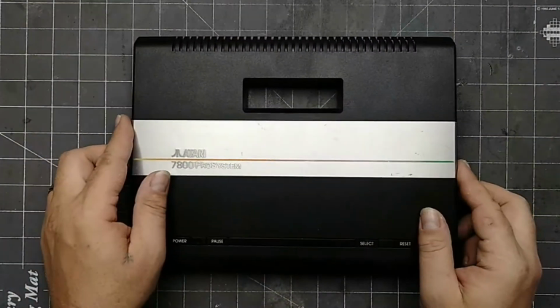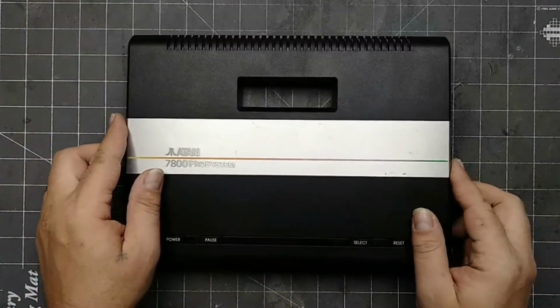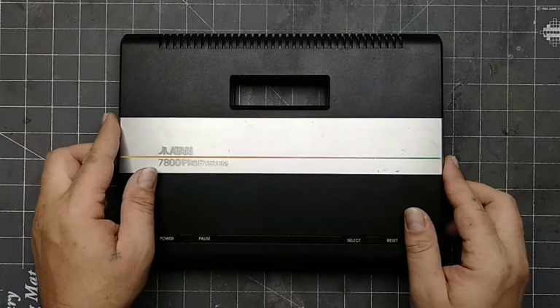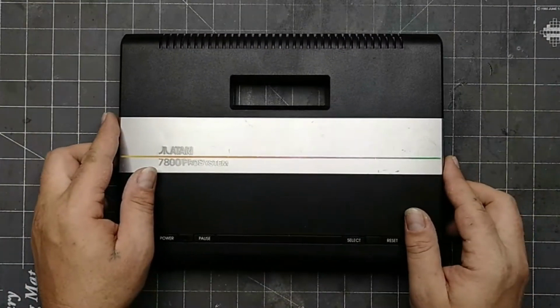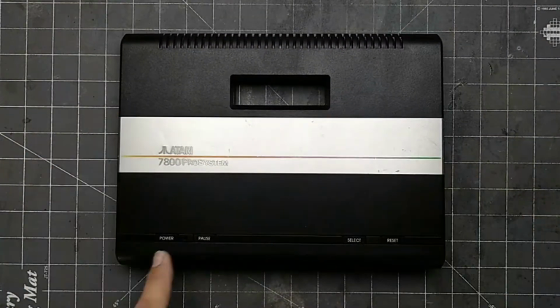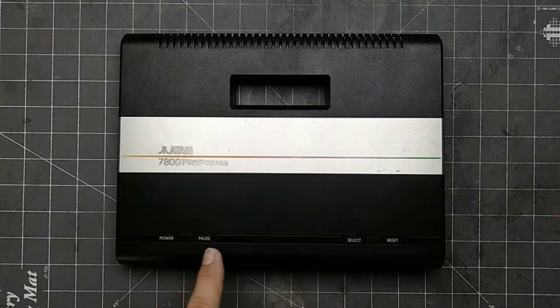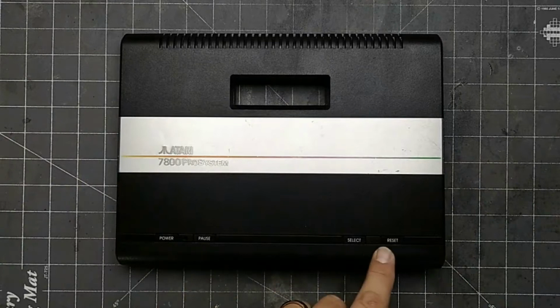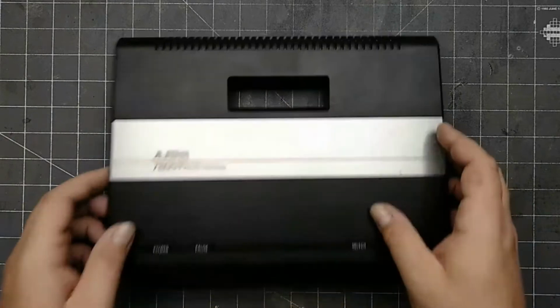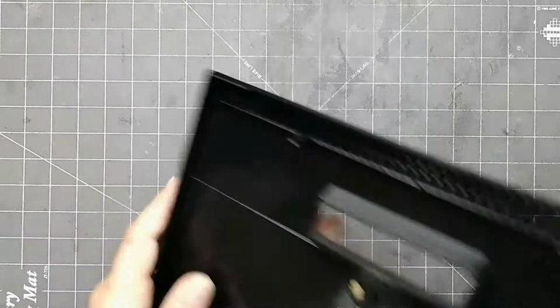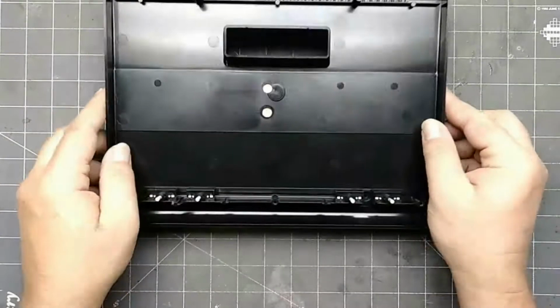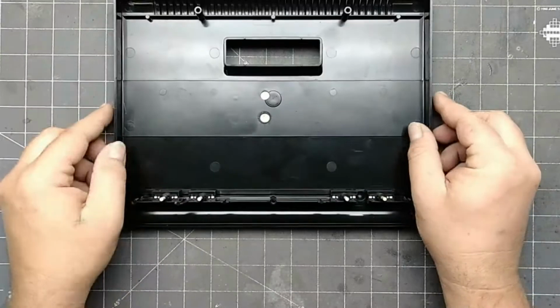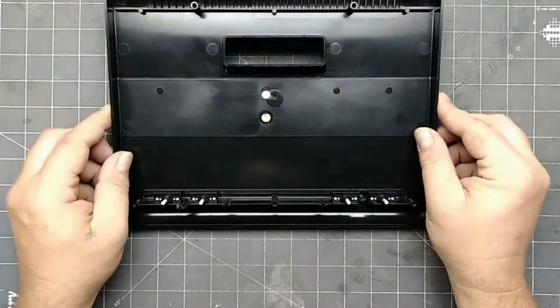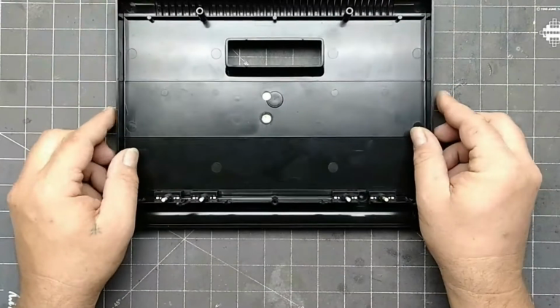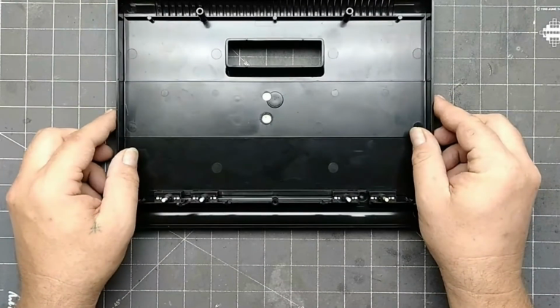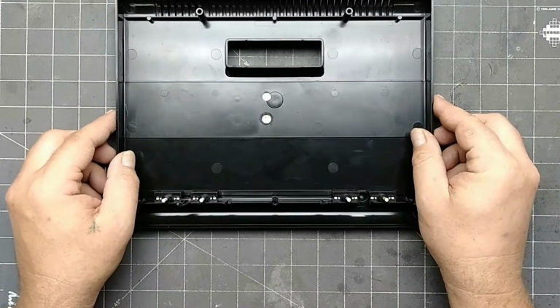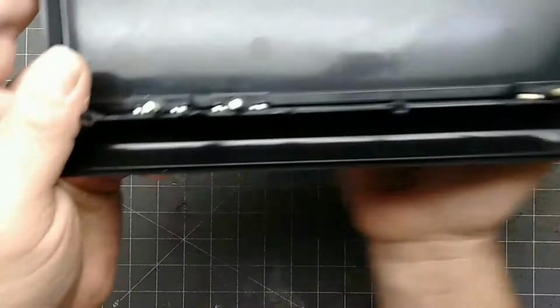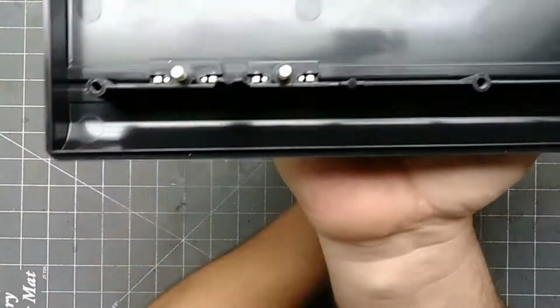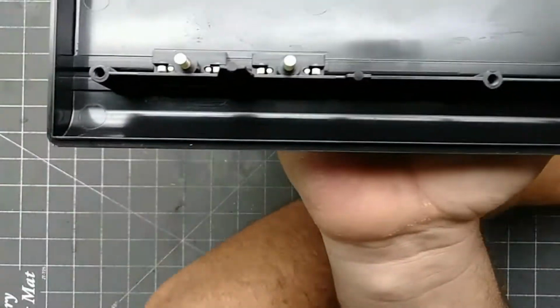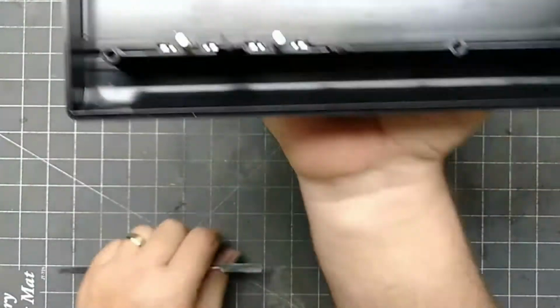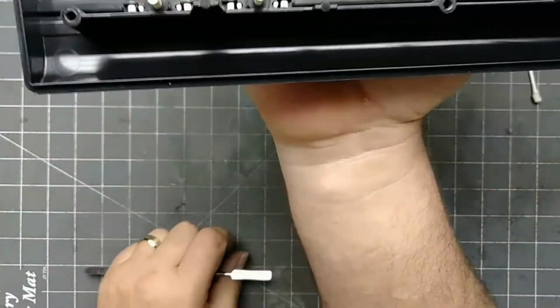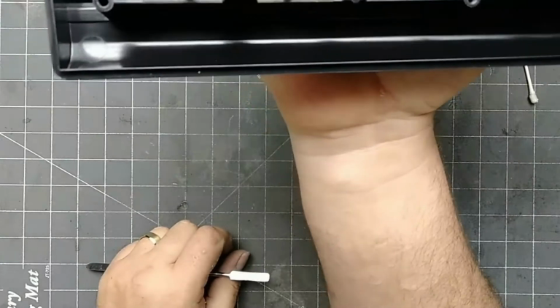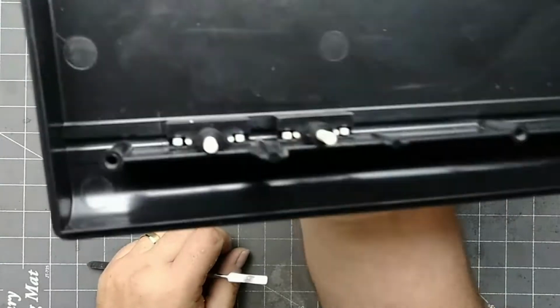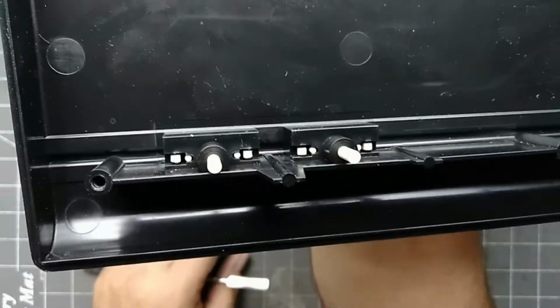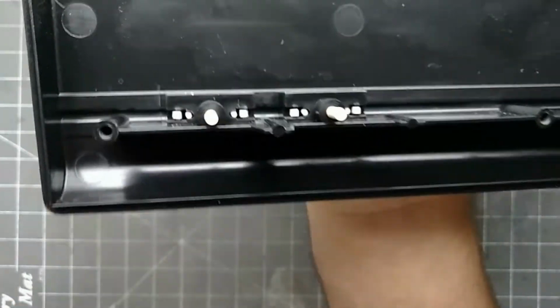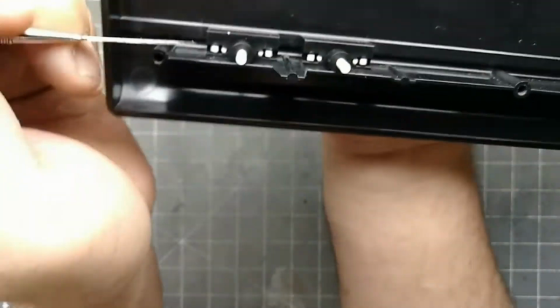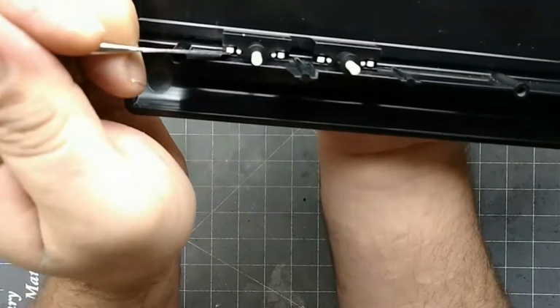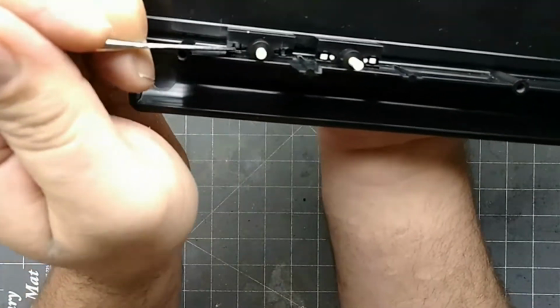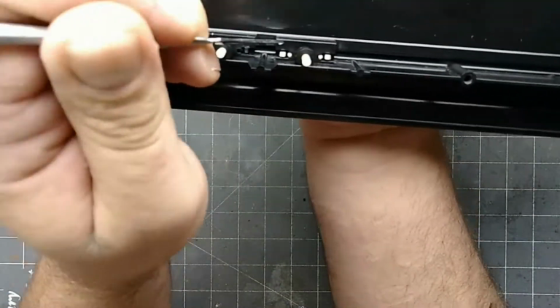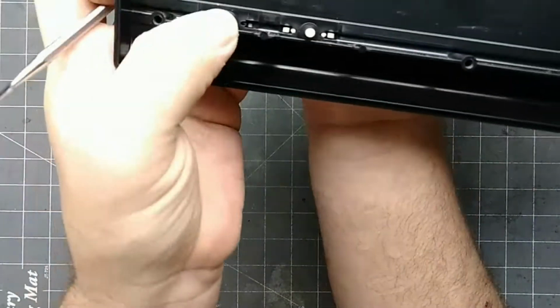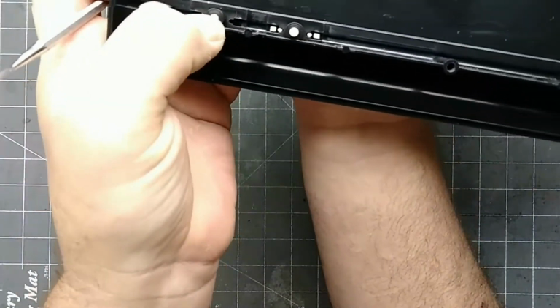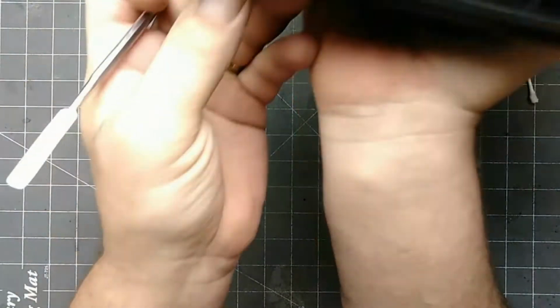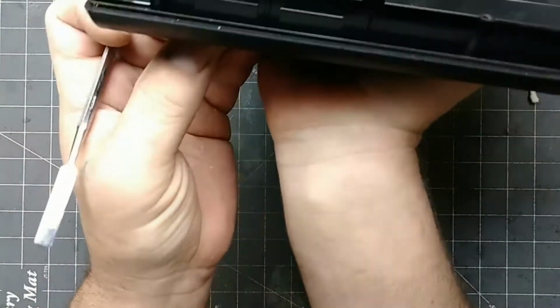Back to the top half, we're going to remove these four buttons. Flip it over and you'll see that each button has two tabs. Push each tab in, then down, then pull the button from the shell.